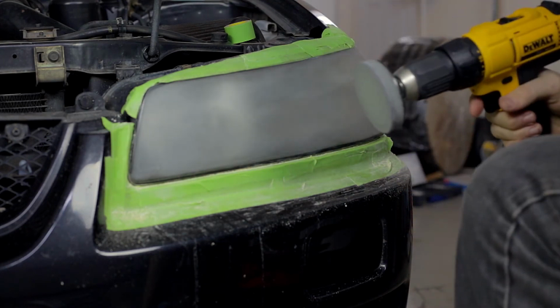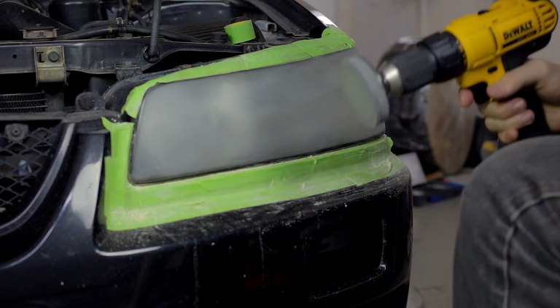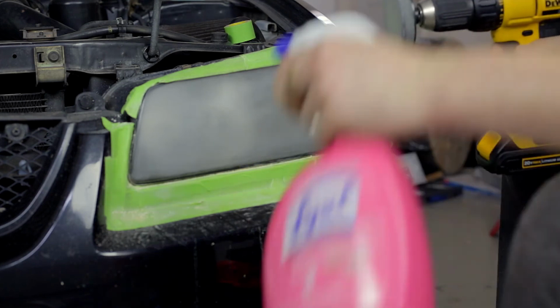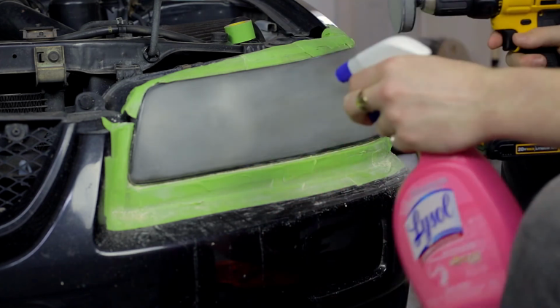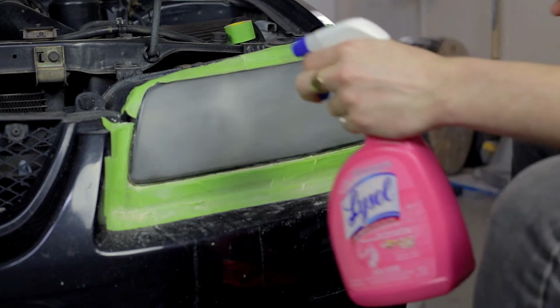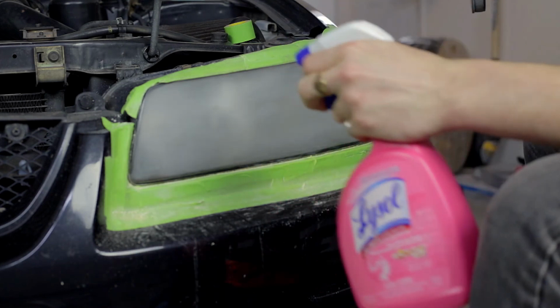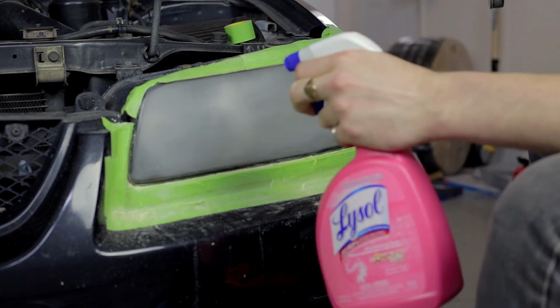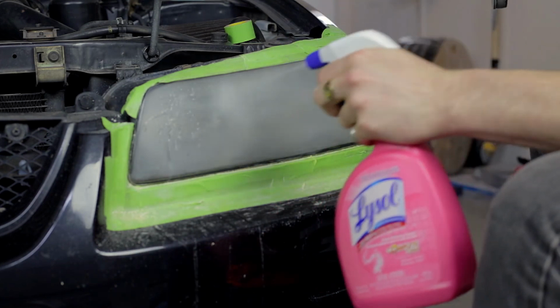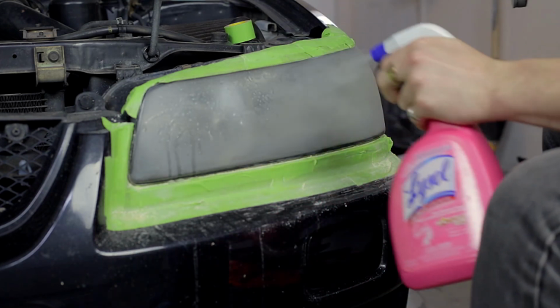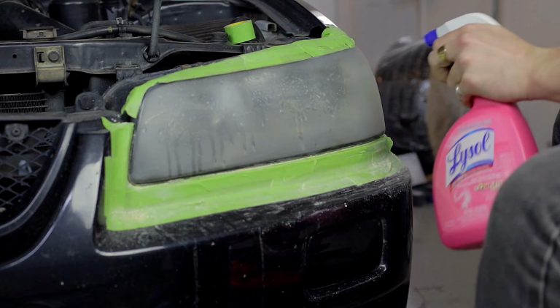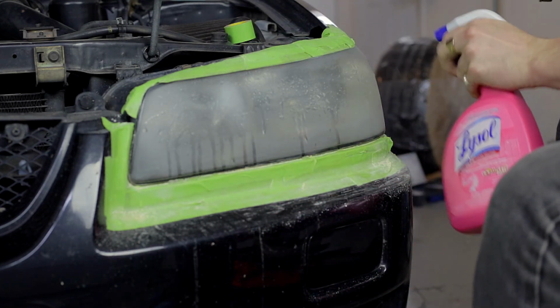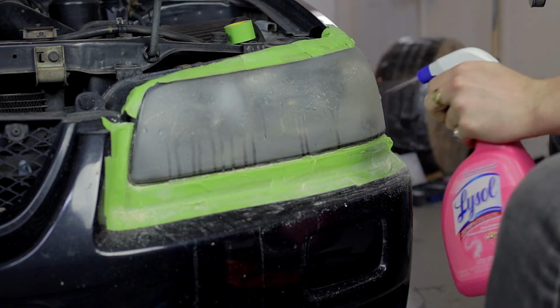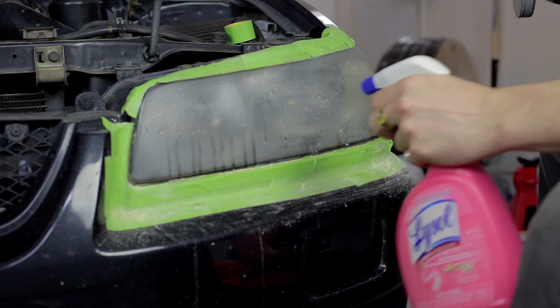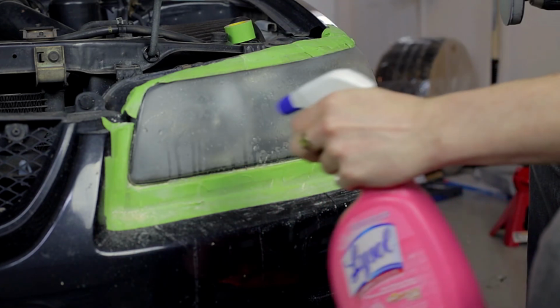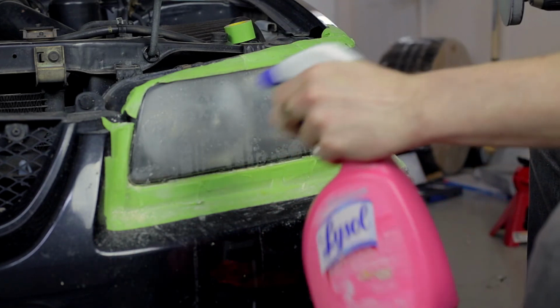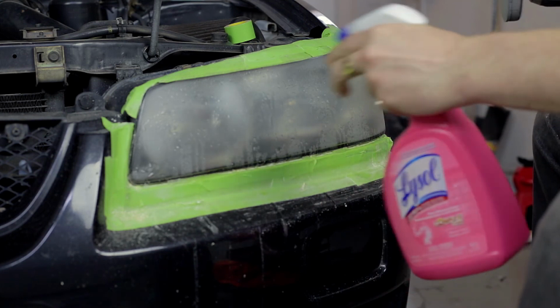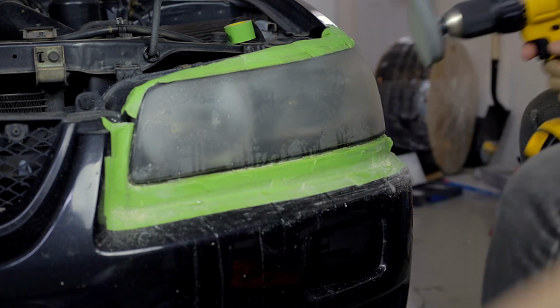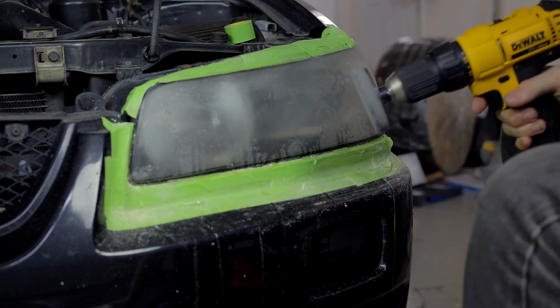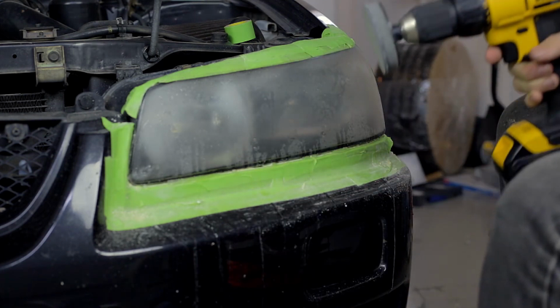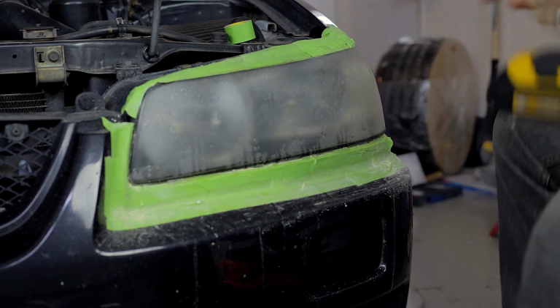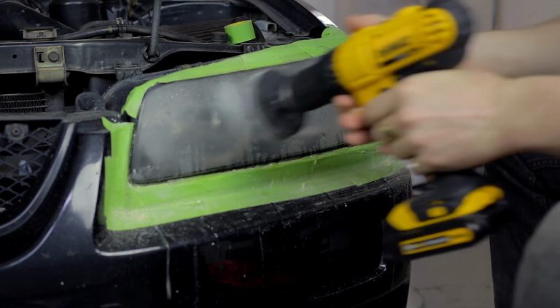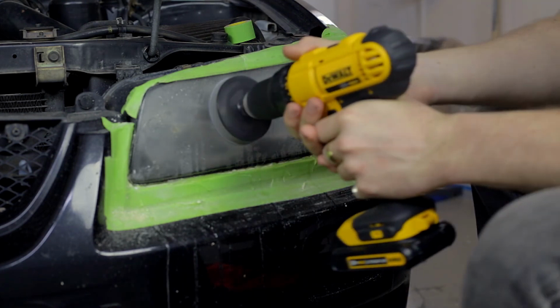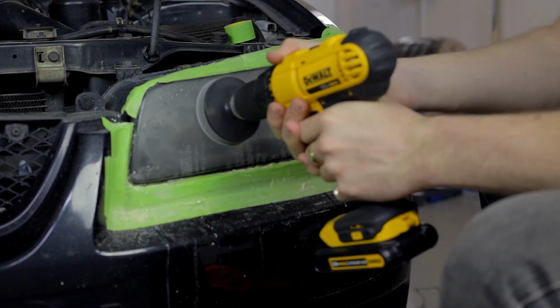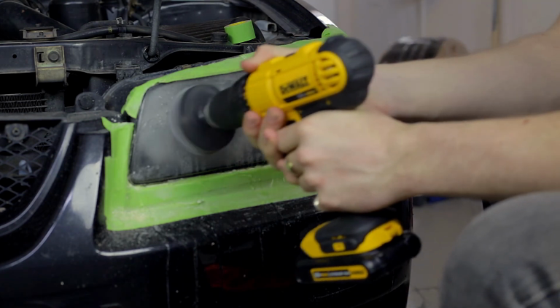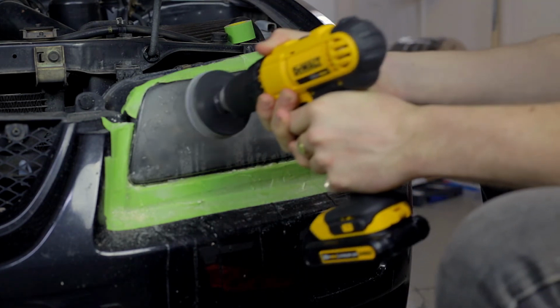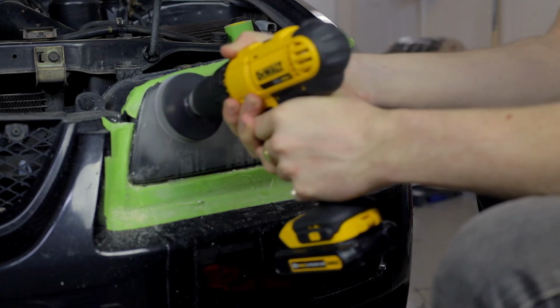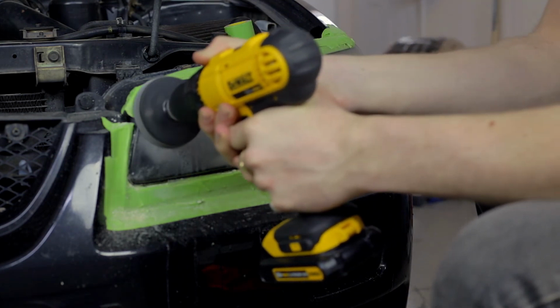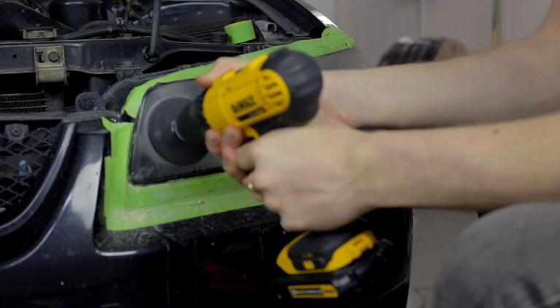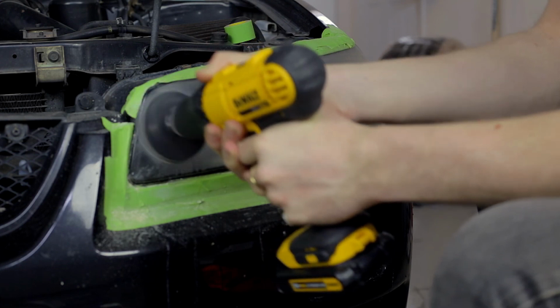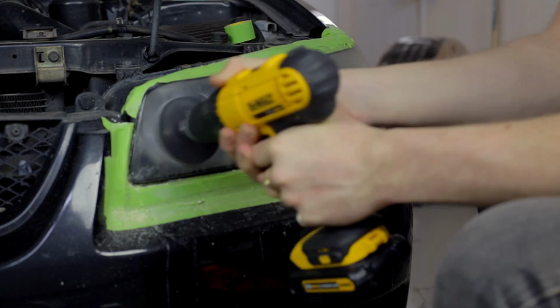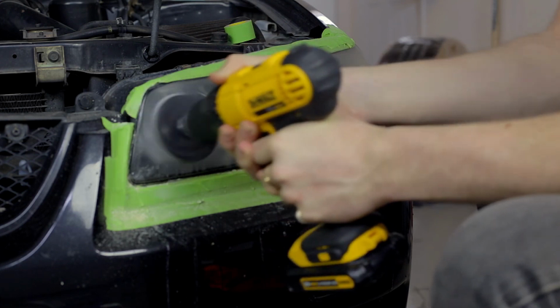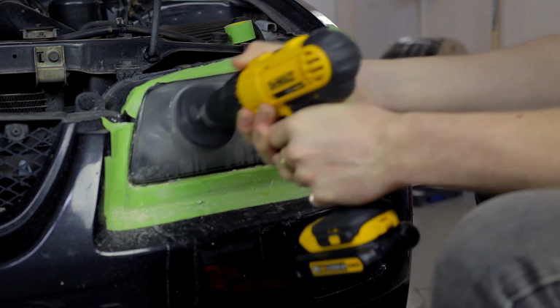Now you can switch to the superfine sanding pad — this is the equivalent of about 3000 grit sandpaper. The process is the same as before, except this time you want to keep the lens wet while you're sanding.